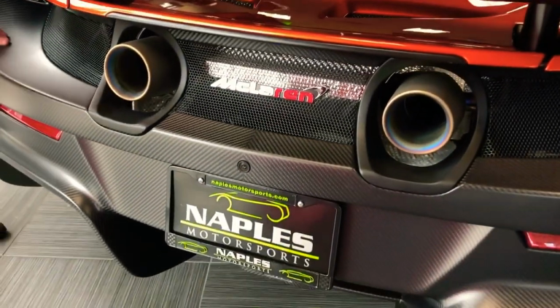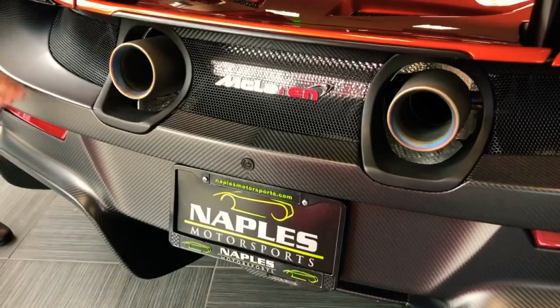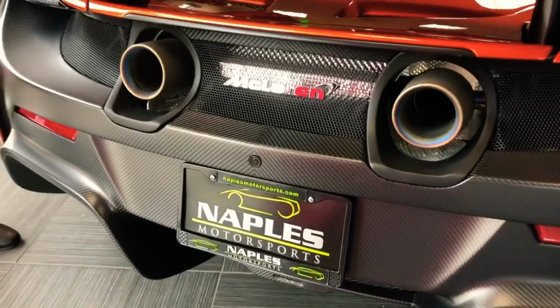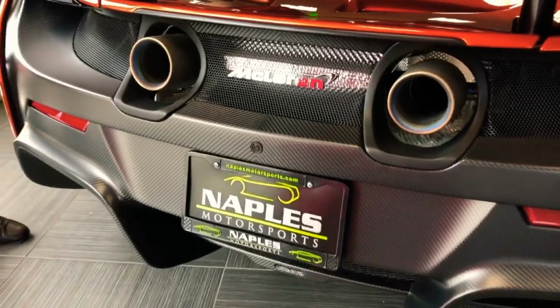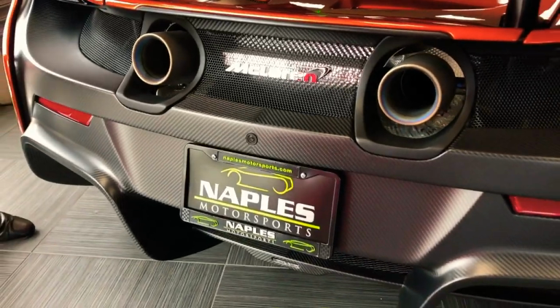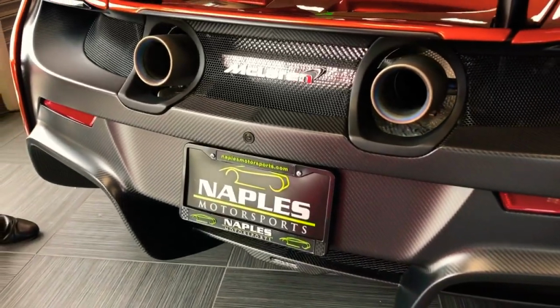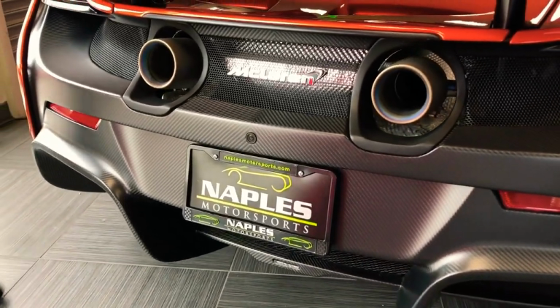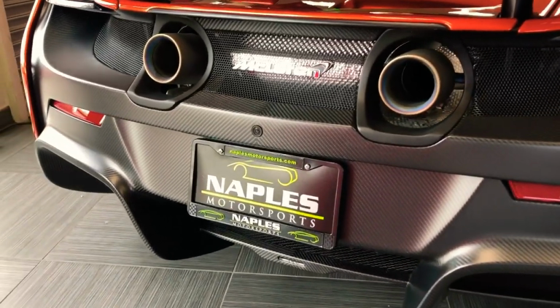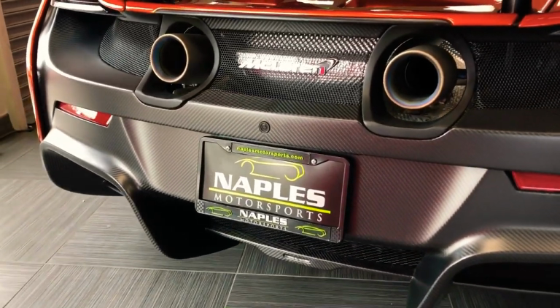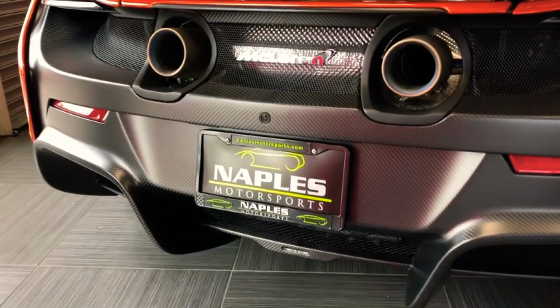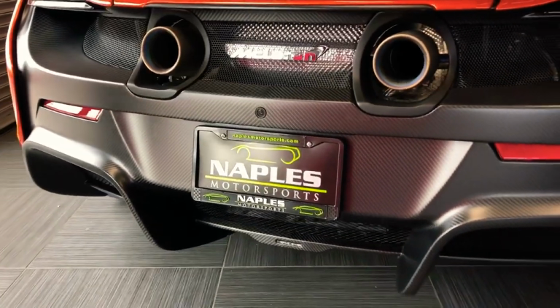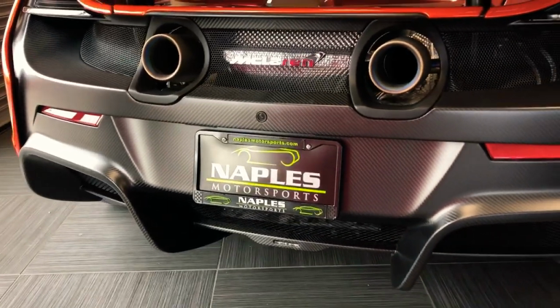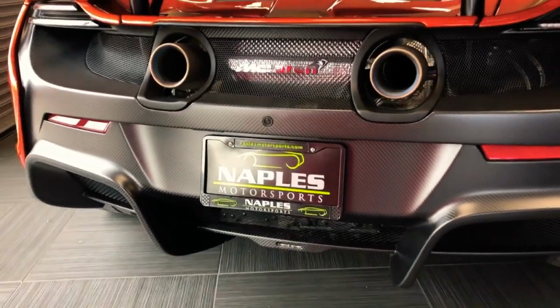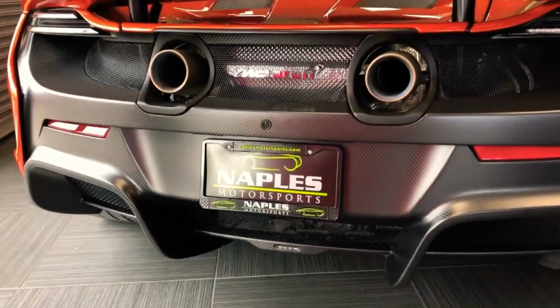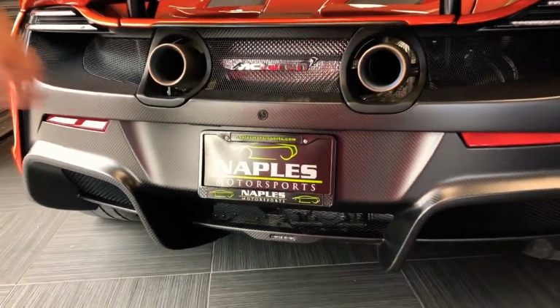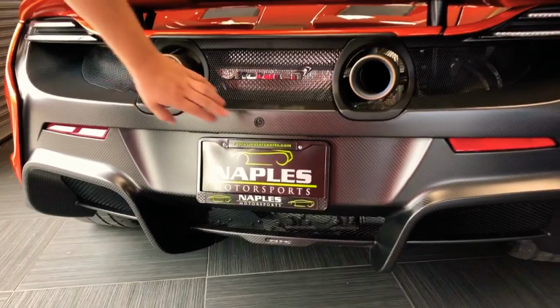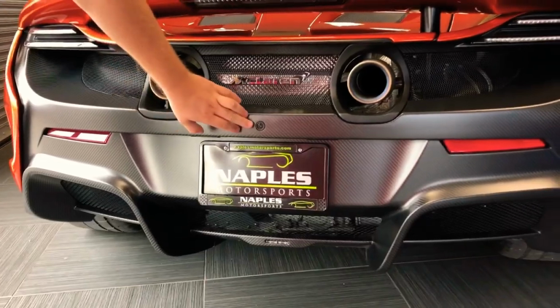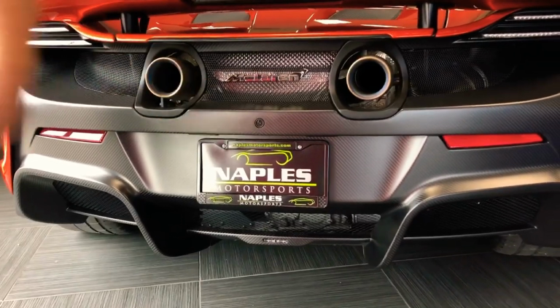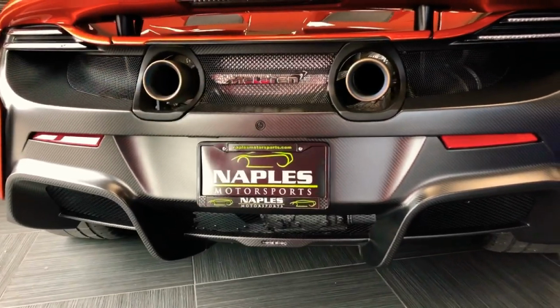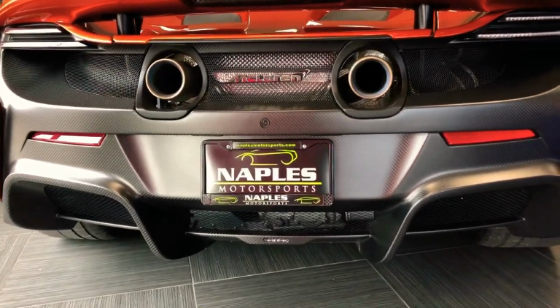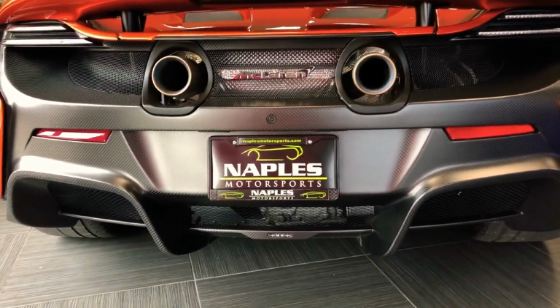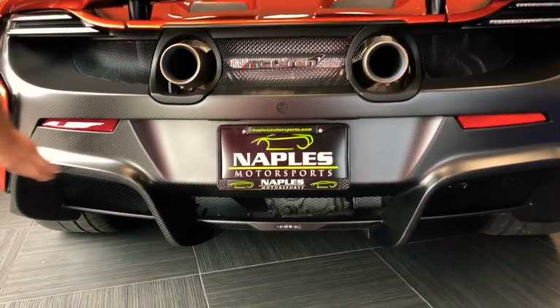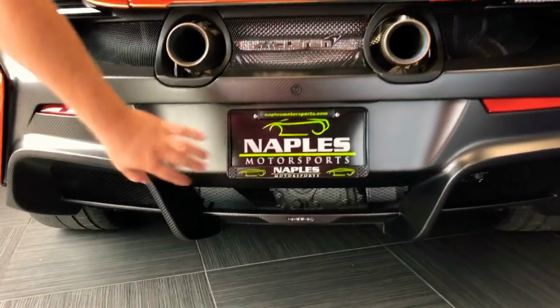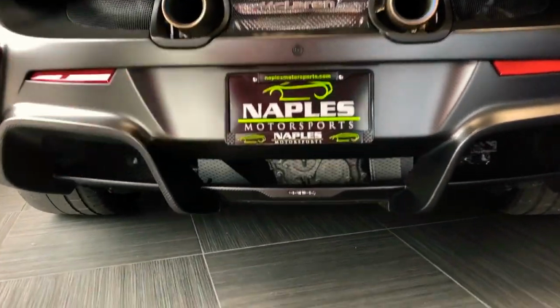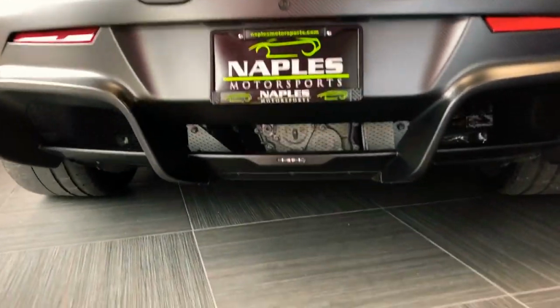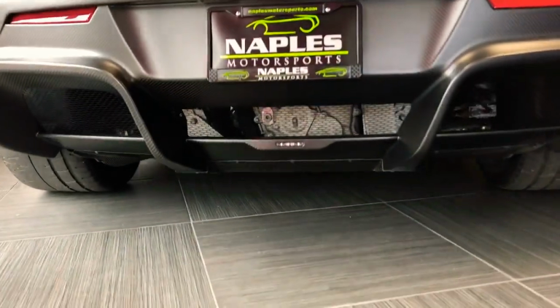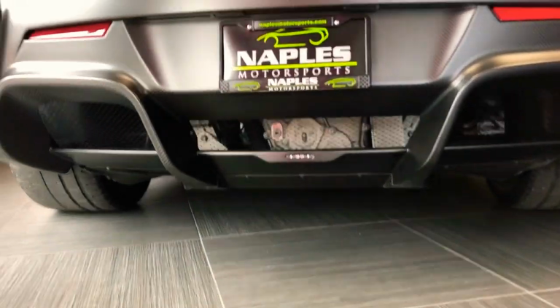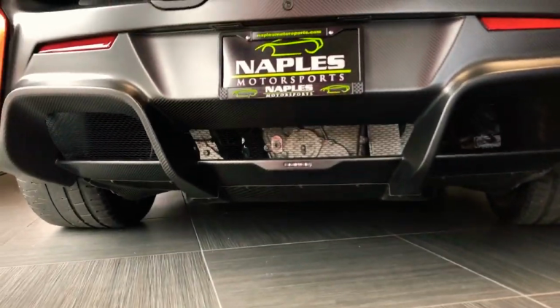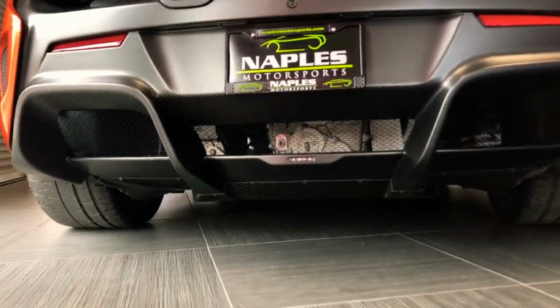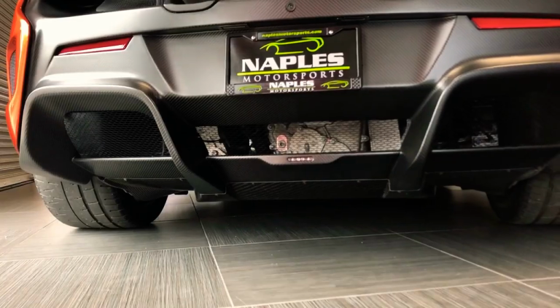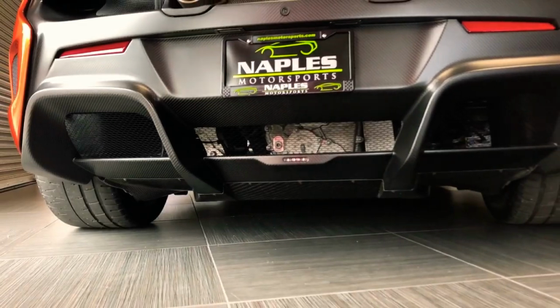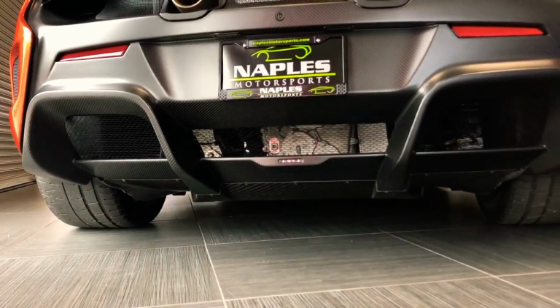In the rear there is no shortage of carbon fiber, with it being just about entirely made out of carbon fiber. You have your backup camera in the center of the car and a massive diffuser down low. Looking at how spaced the louvers are.